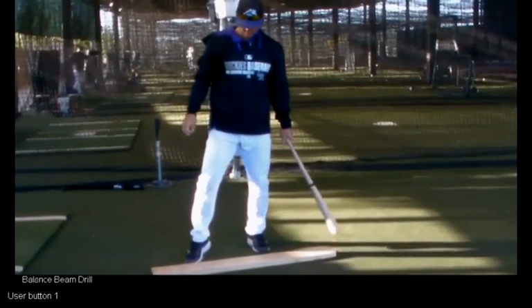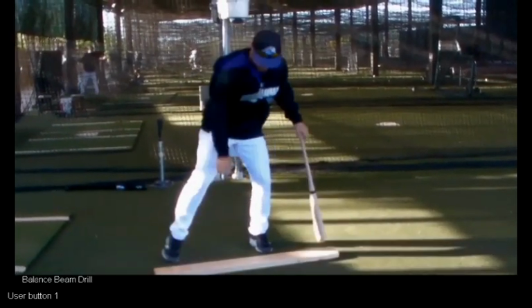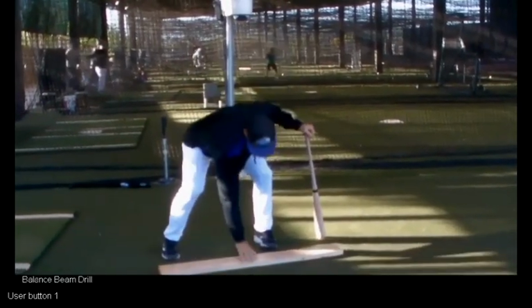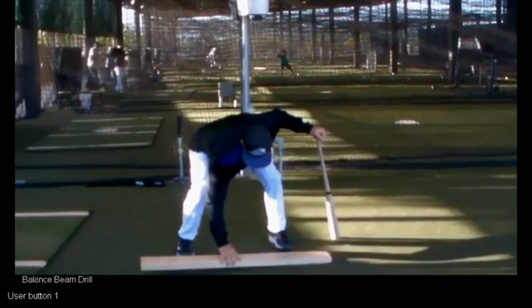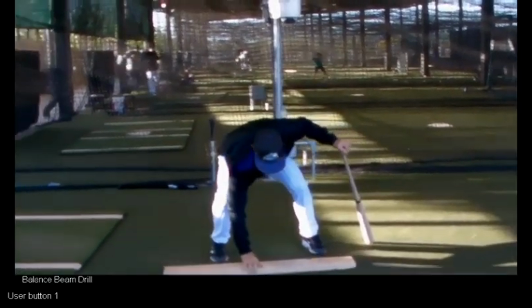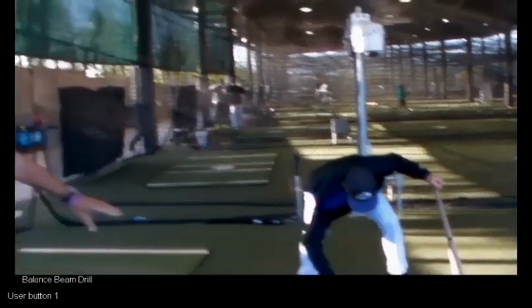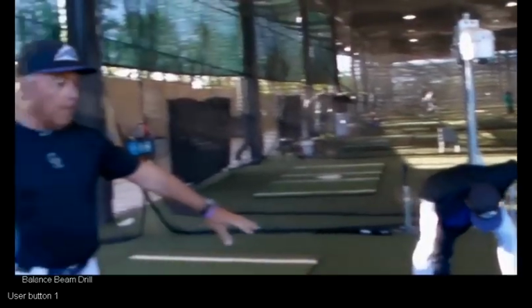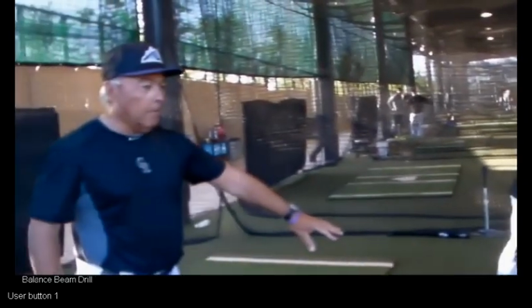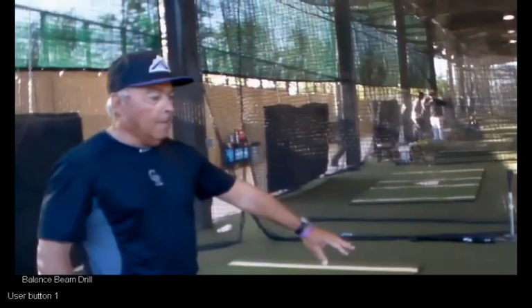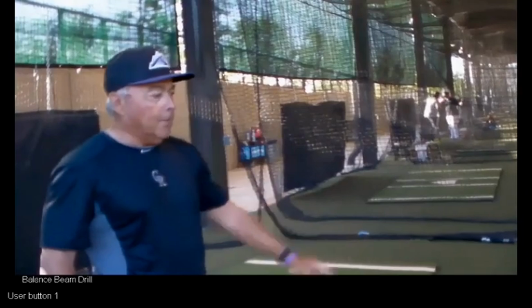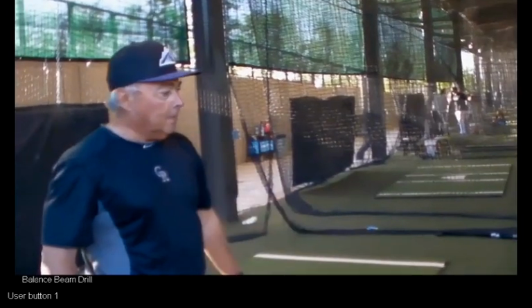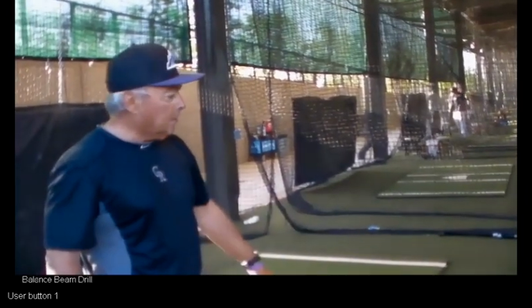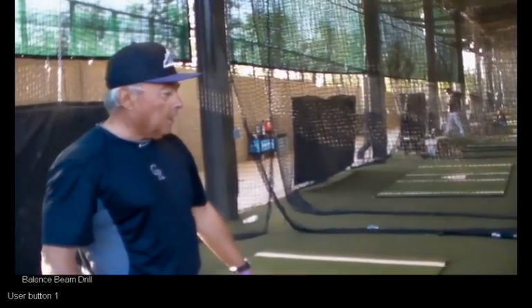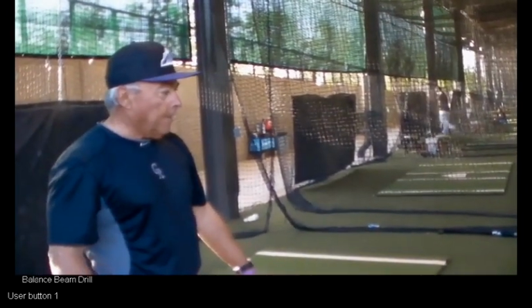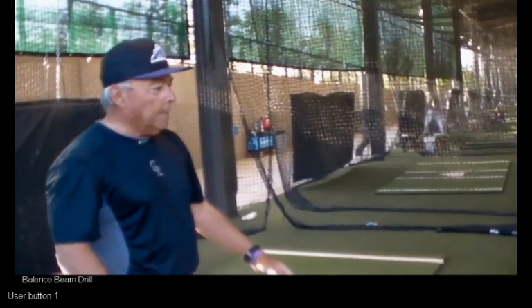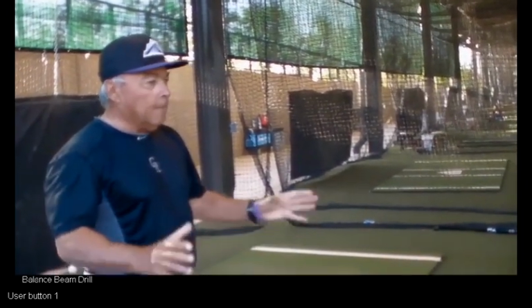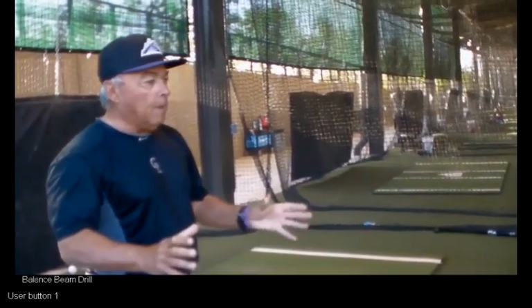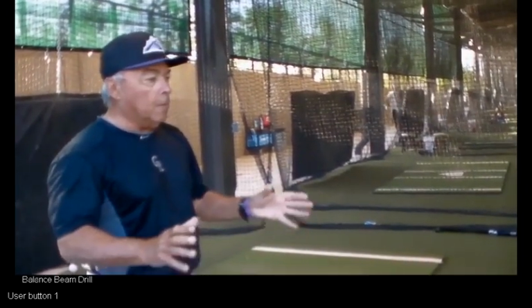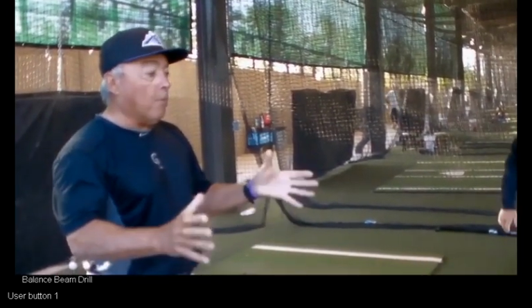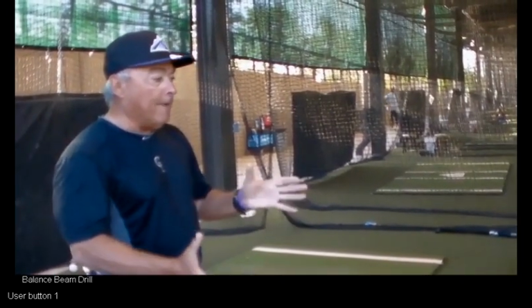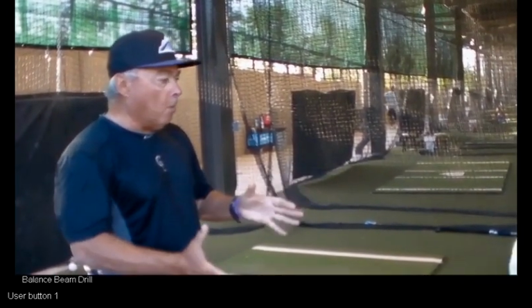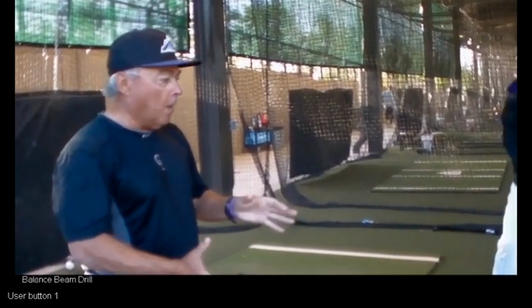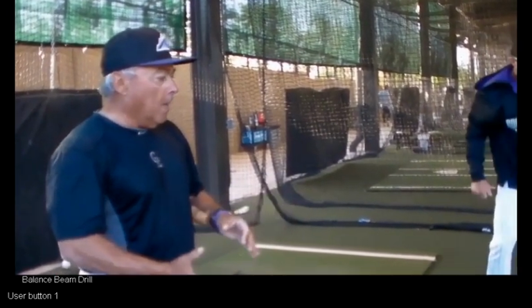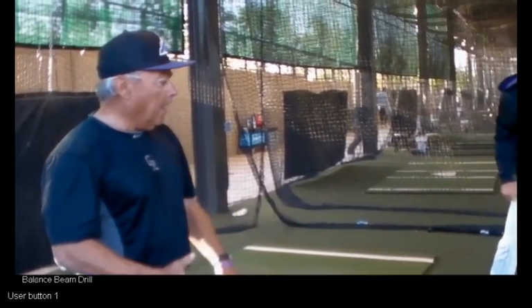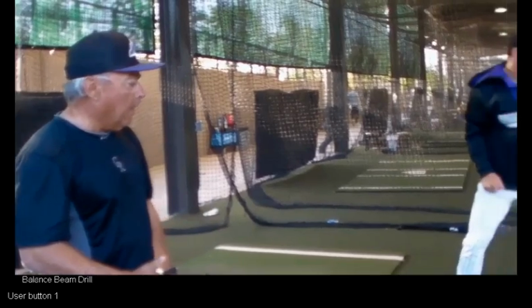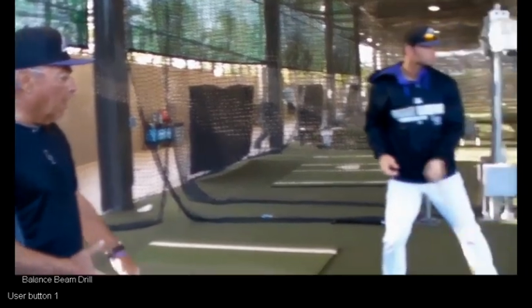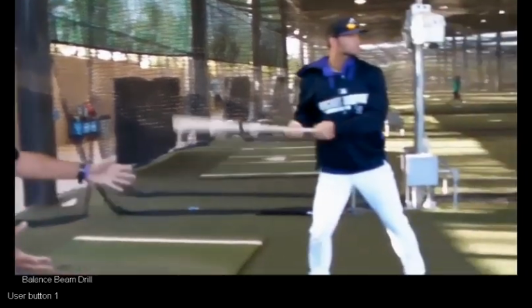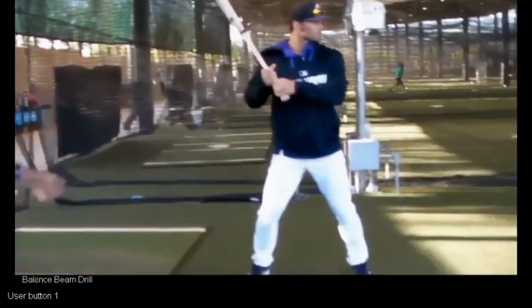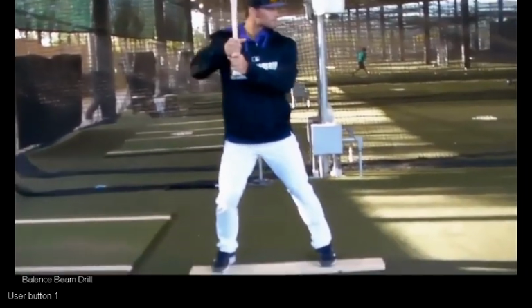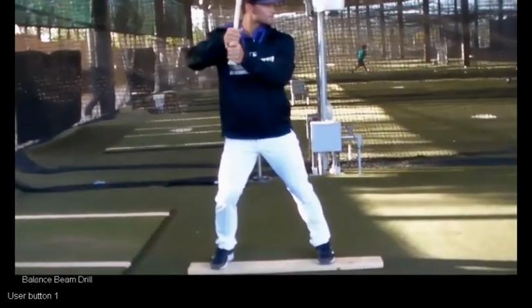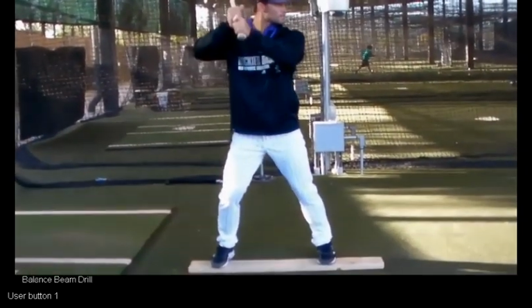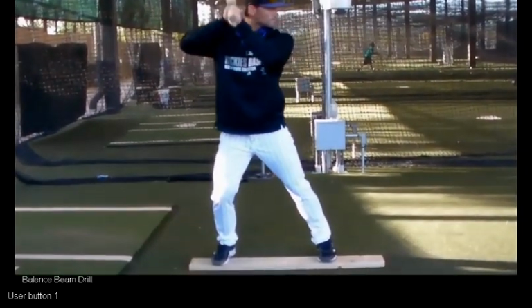One of the things you notice on the board here is this thing spins a little bit. Sometimes you may want to use a 4x4 or something a little heavier, or have some way to stabilize that board.